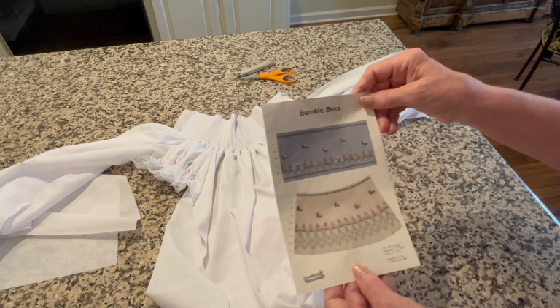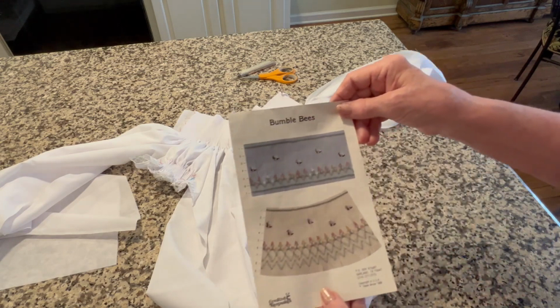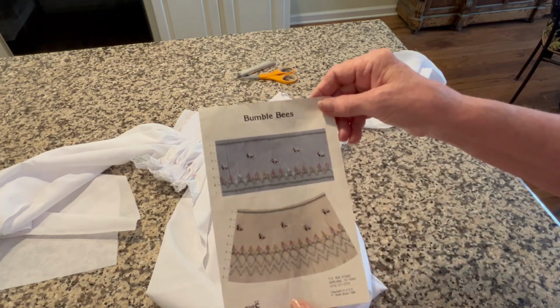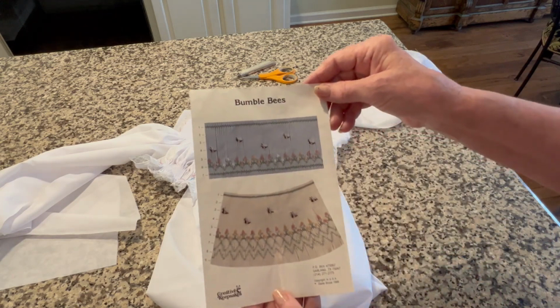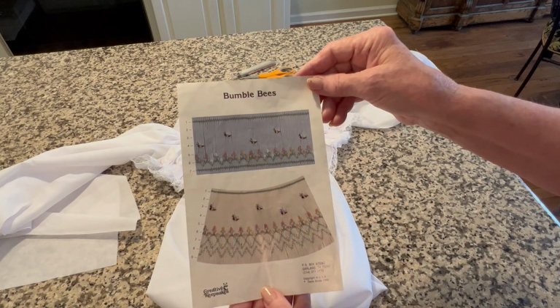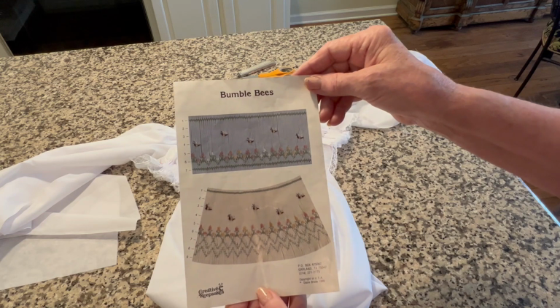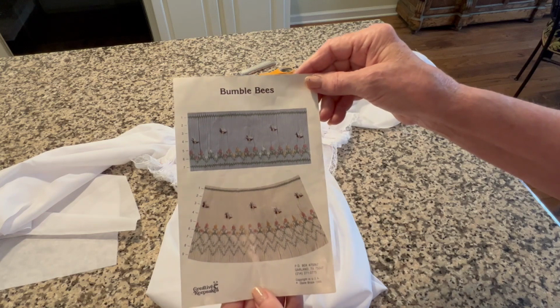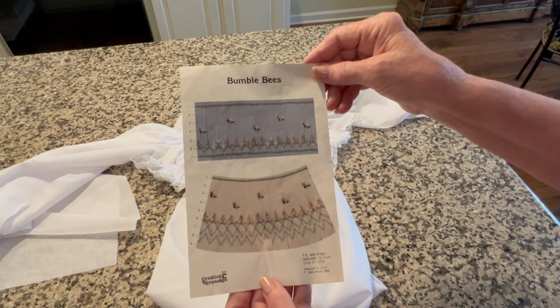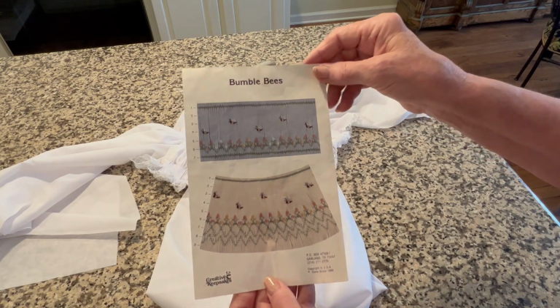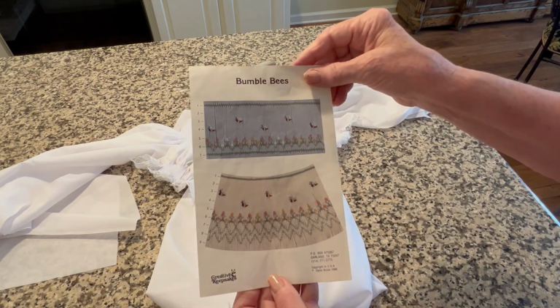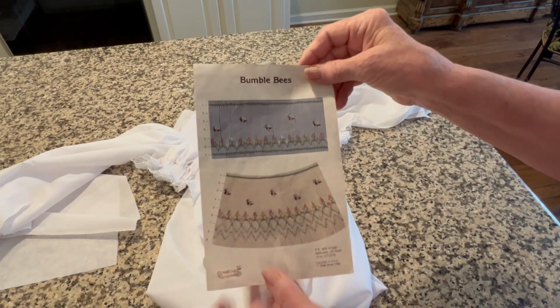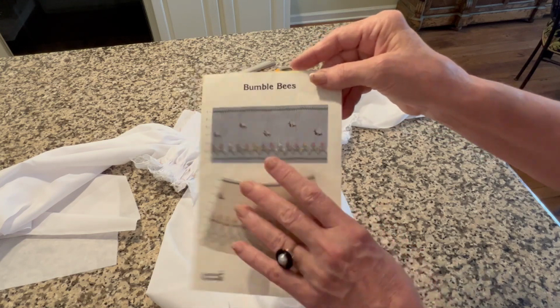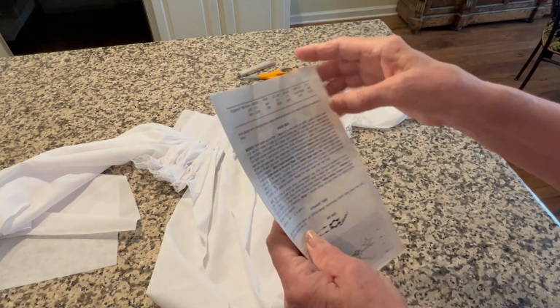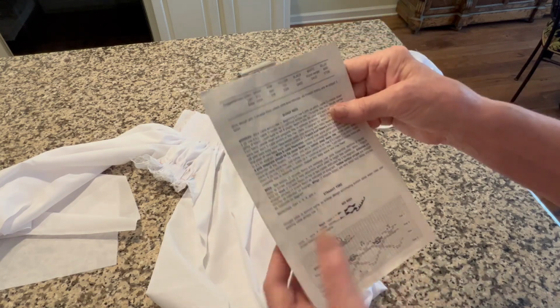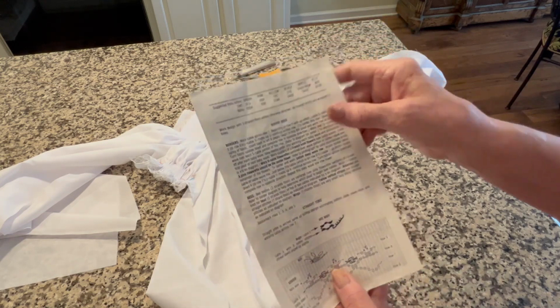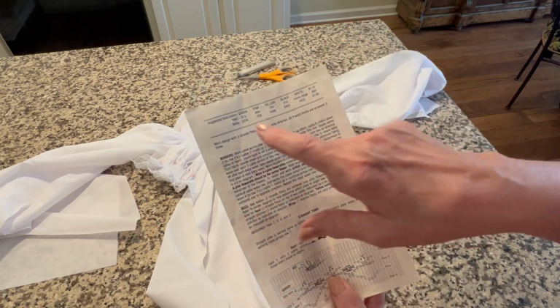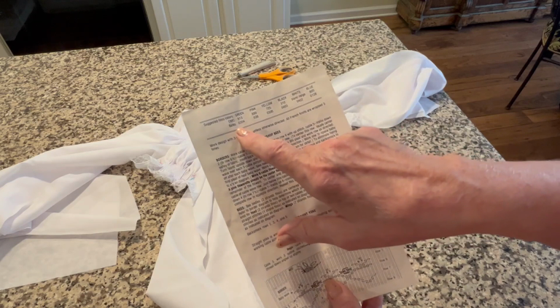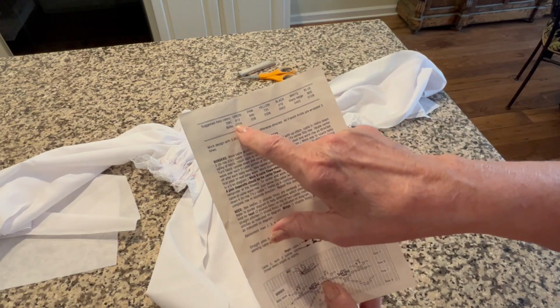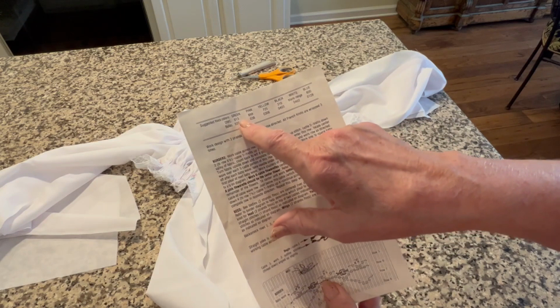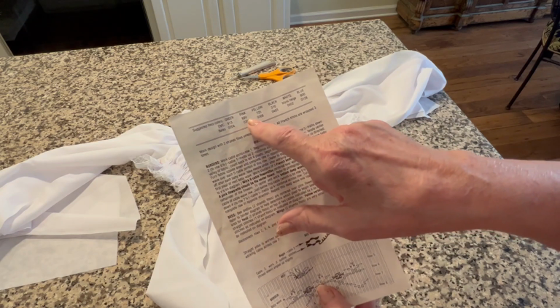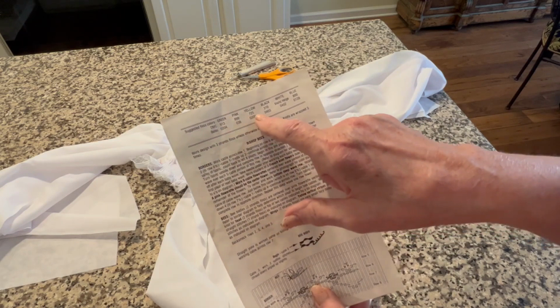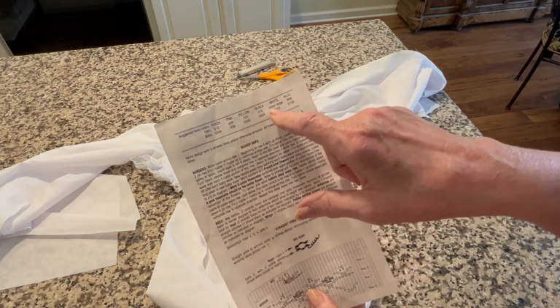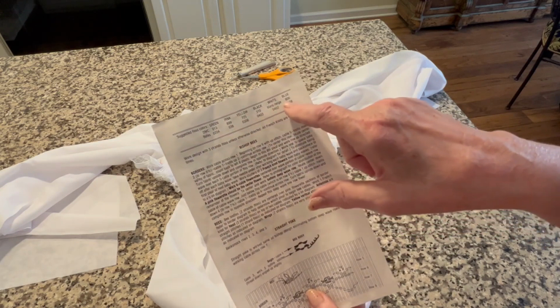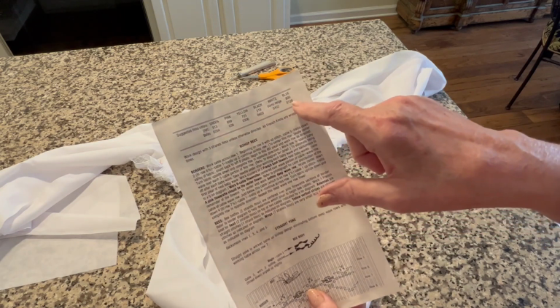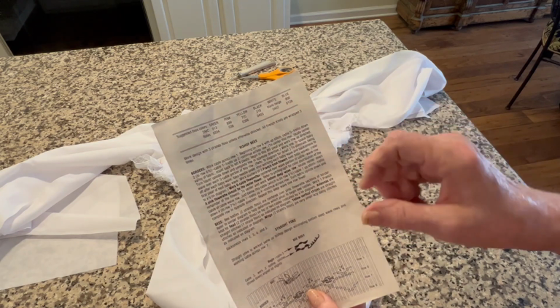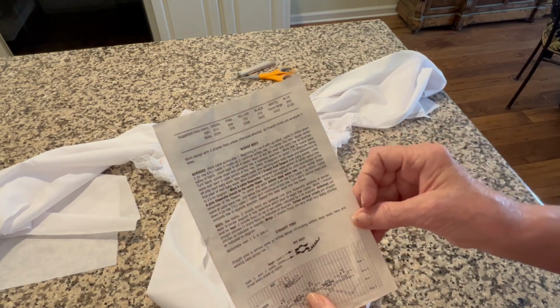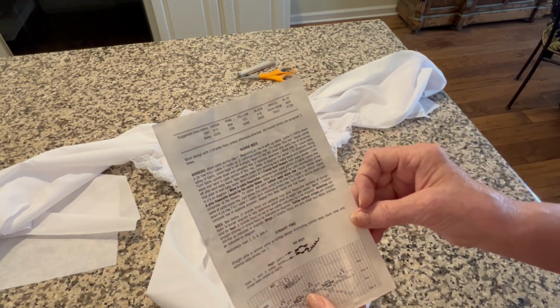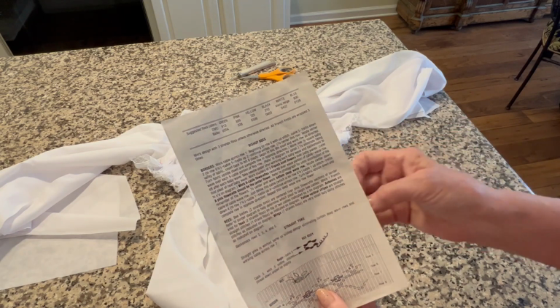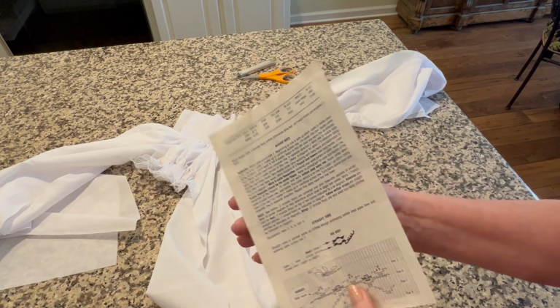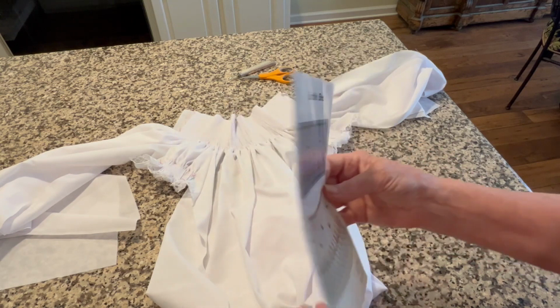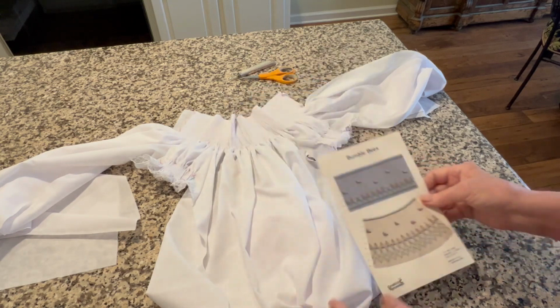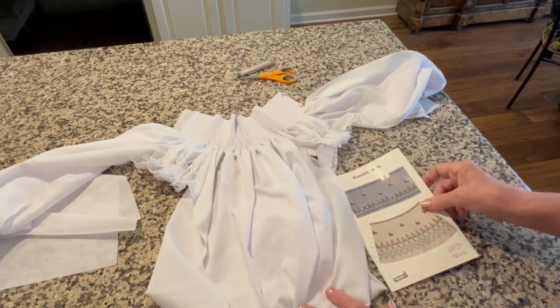Now I'm going to begin smocking using the Smocking Plate Bumblebees by Creative Keepsakes. And just so you know, the DMC colors suggested in the pattern are the colors that I'm using.